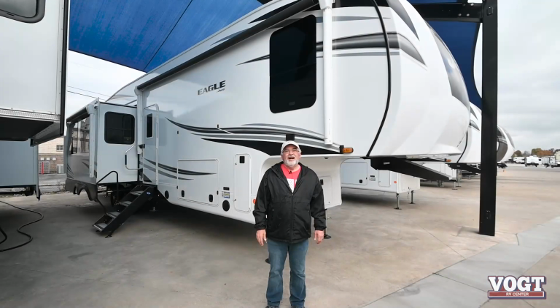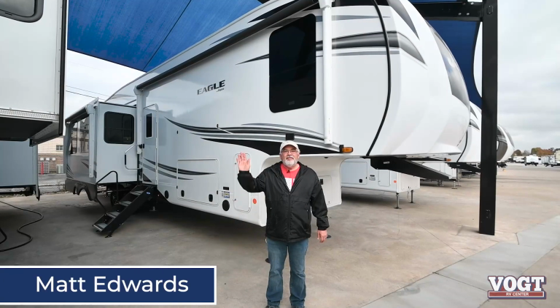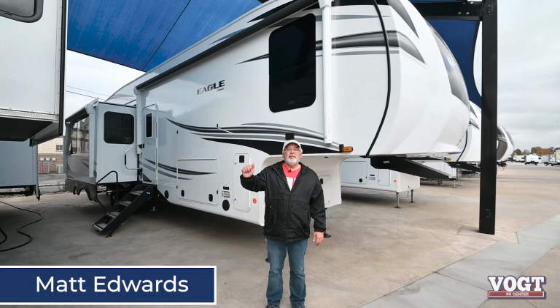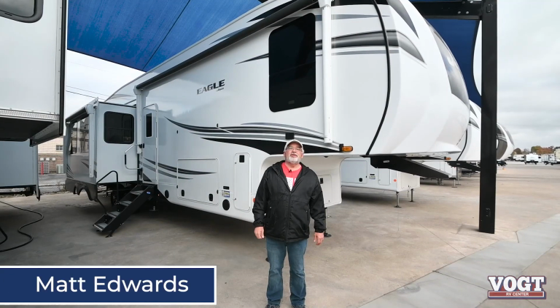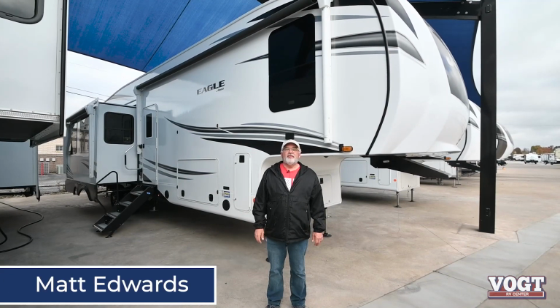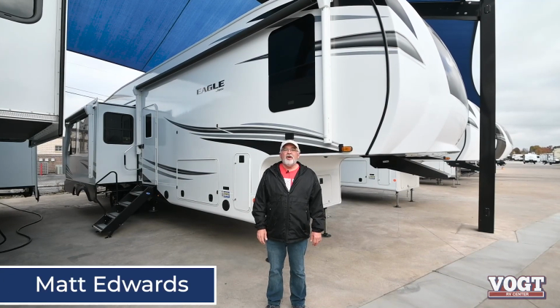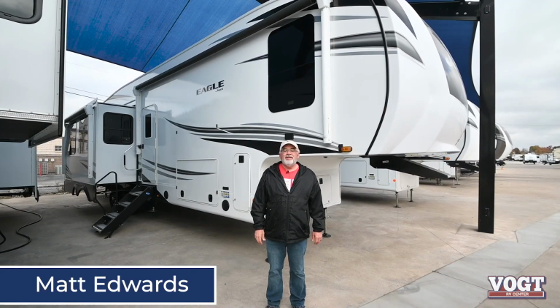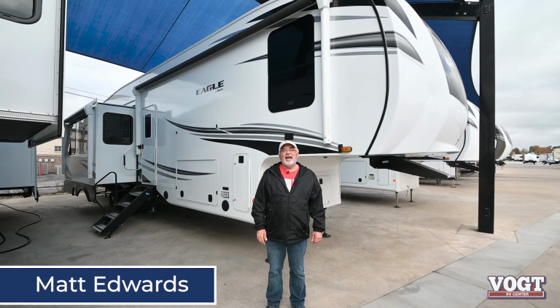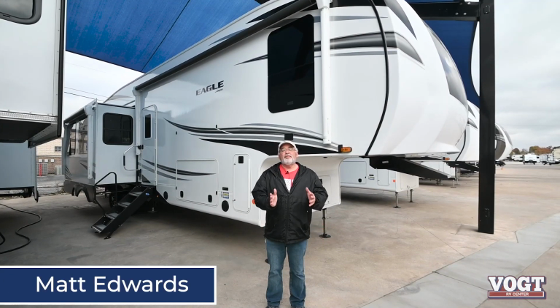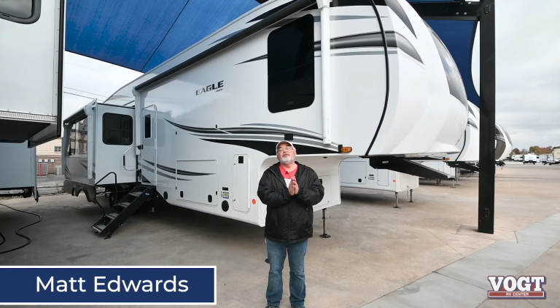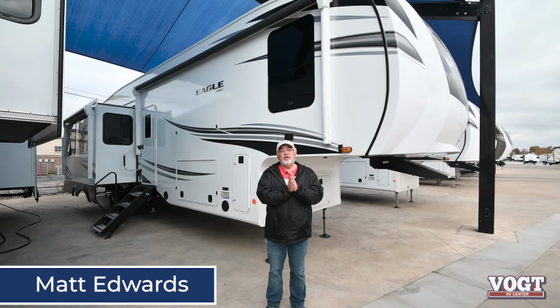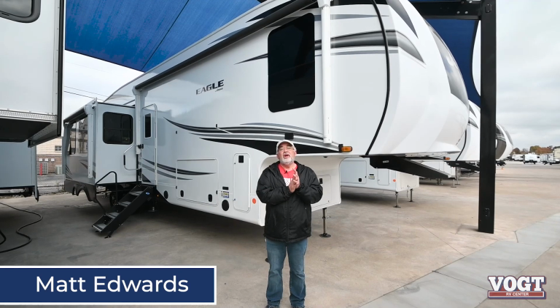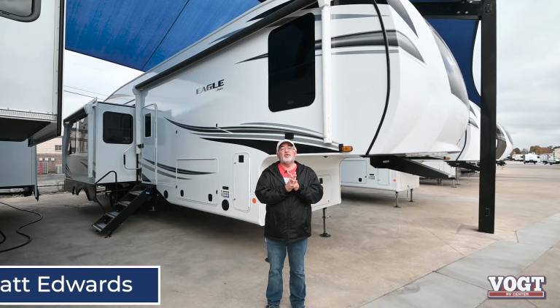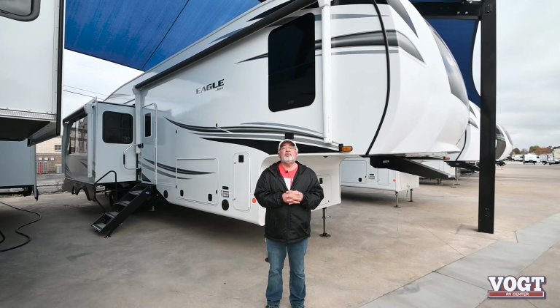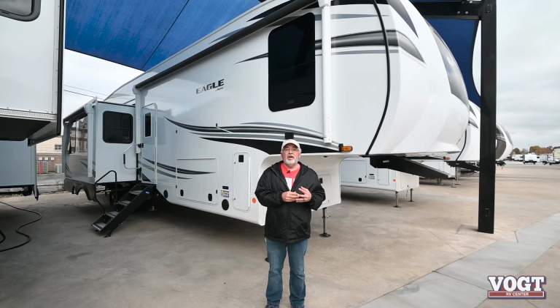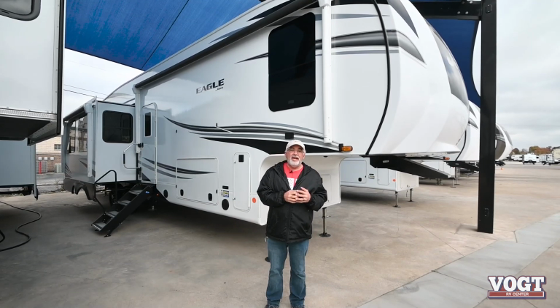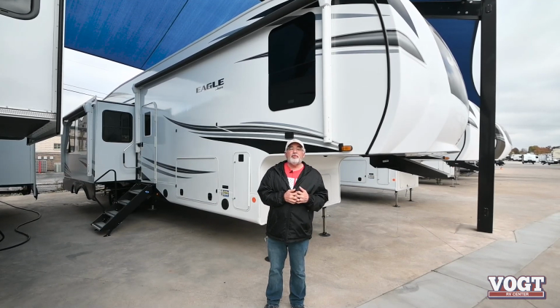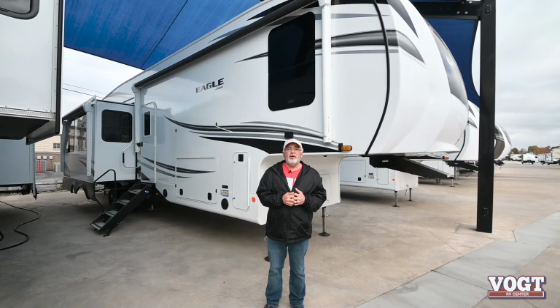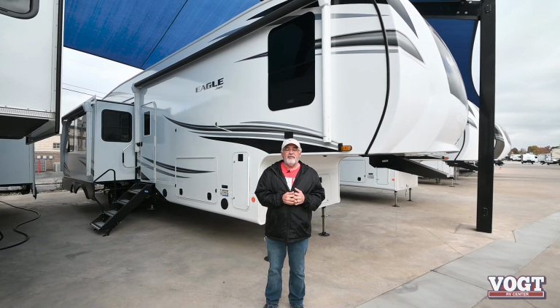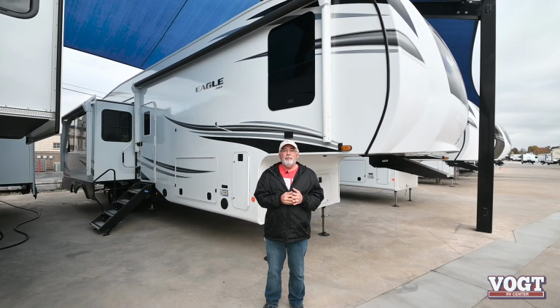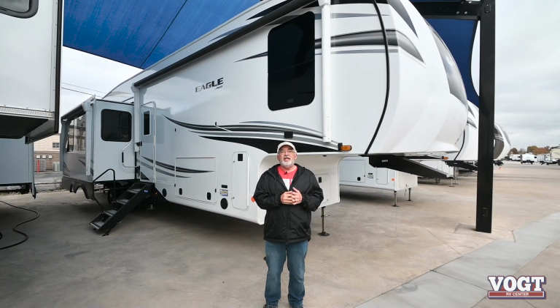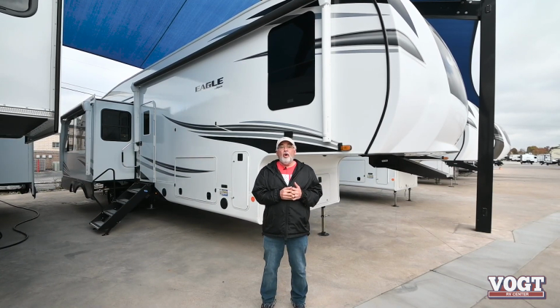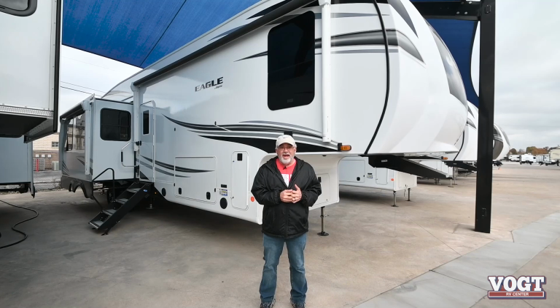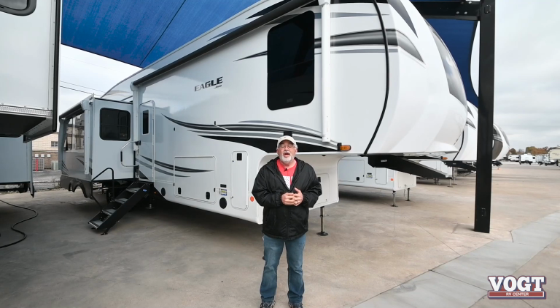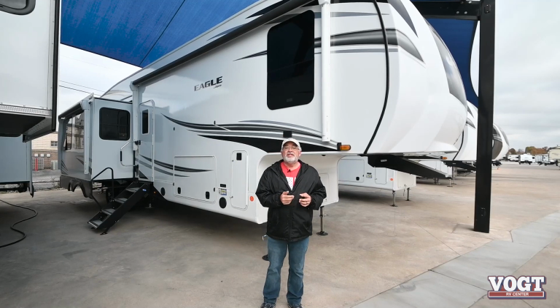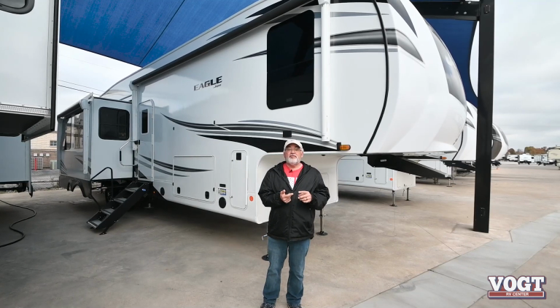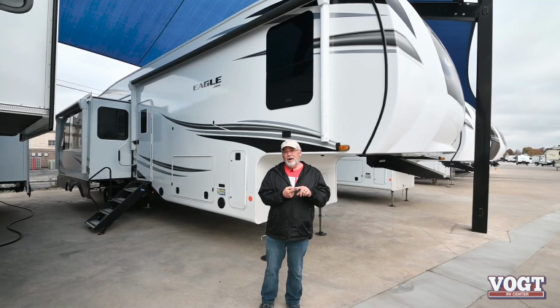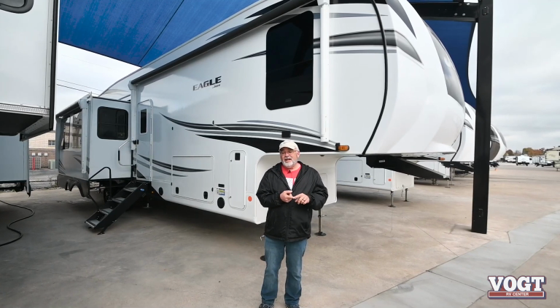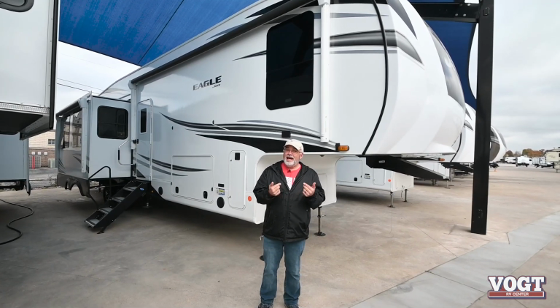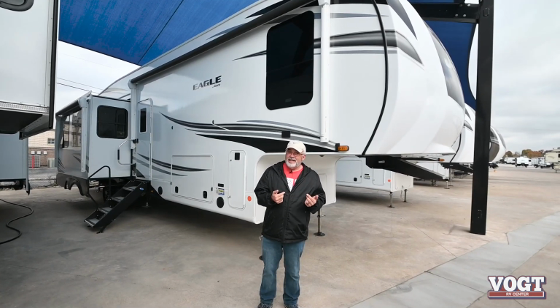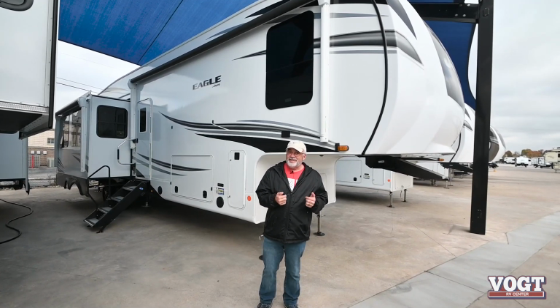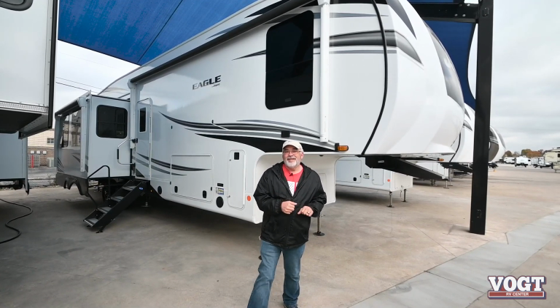Hi folks, Matt Edwards here with Vogt RV, and today I have the privilege of showing you the 2021 Eagle 347BHOK, which stands for Bunkhouse Outside Kitchen.